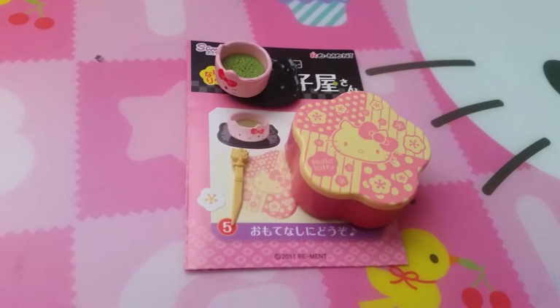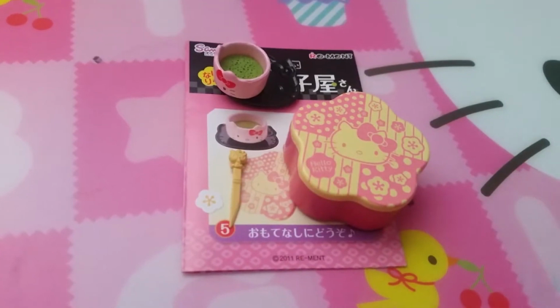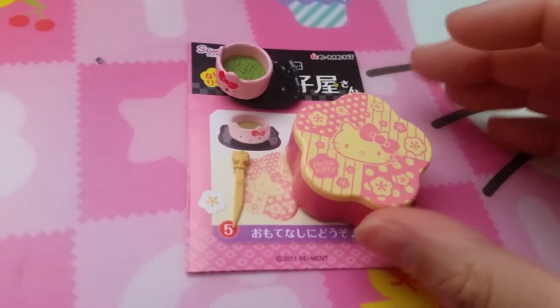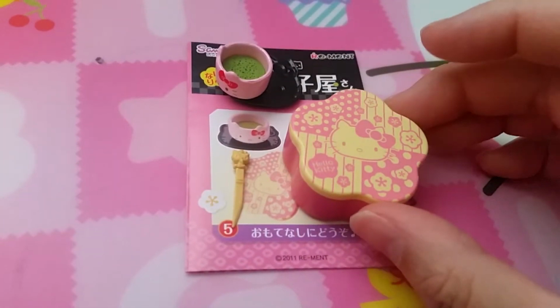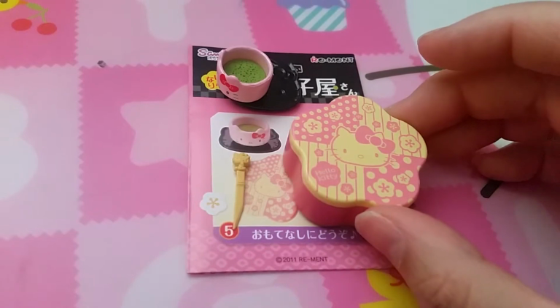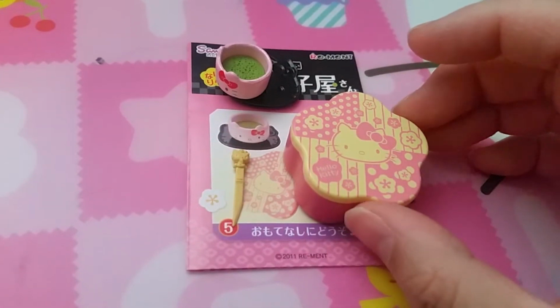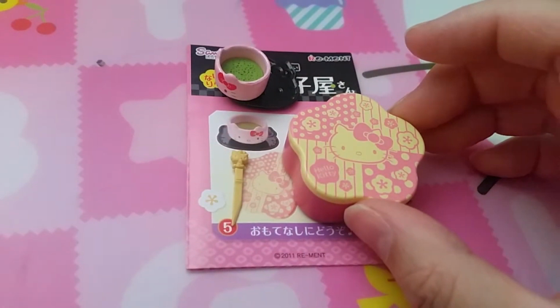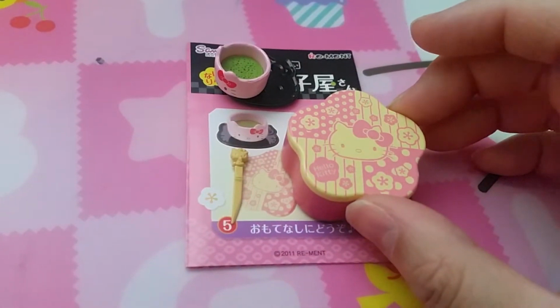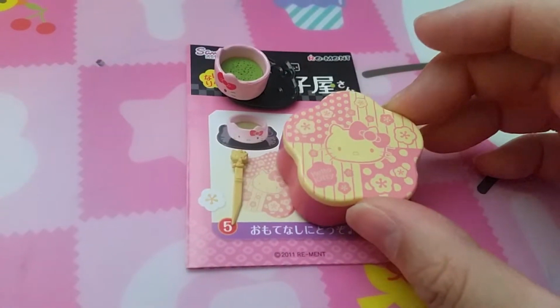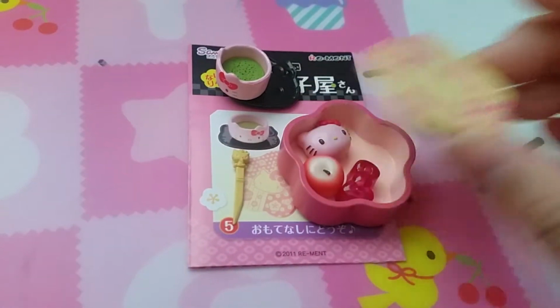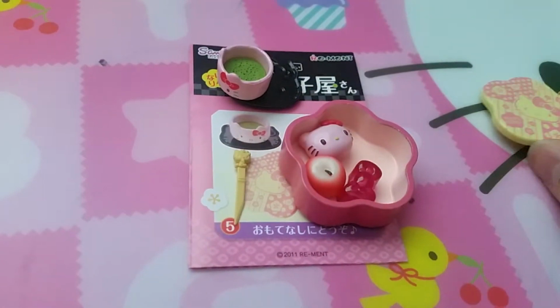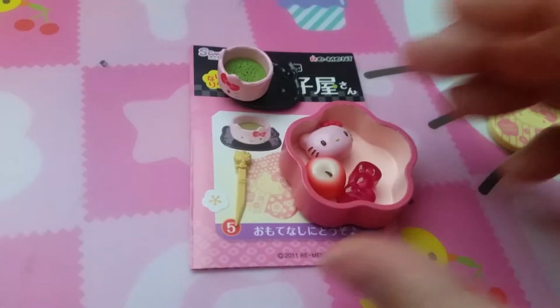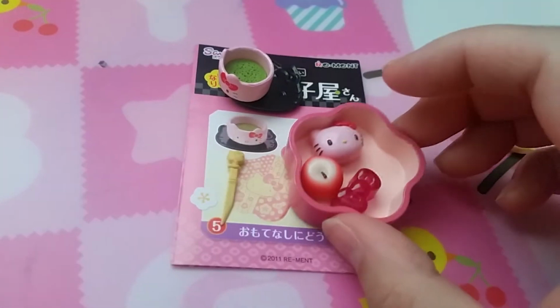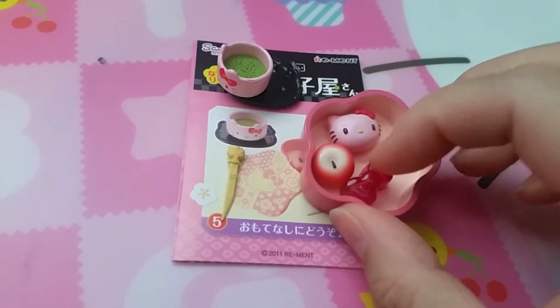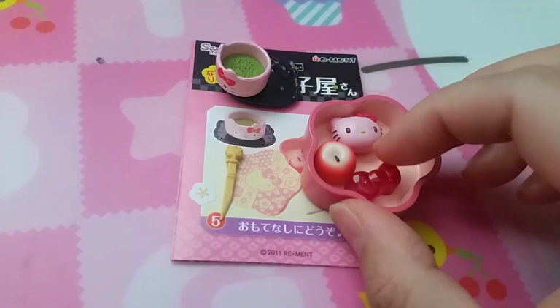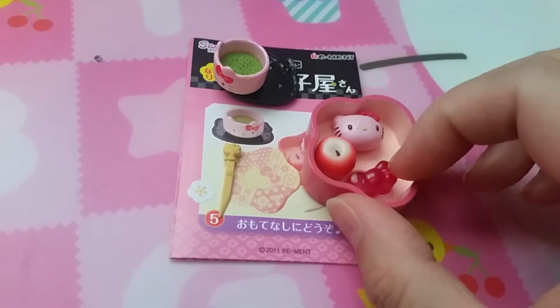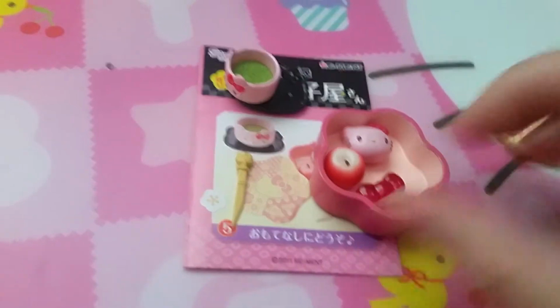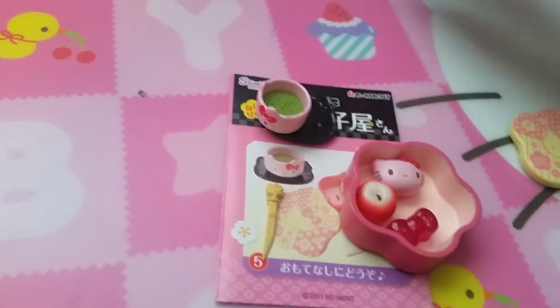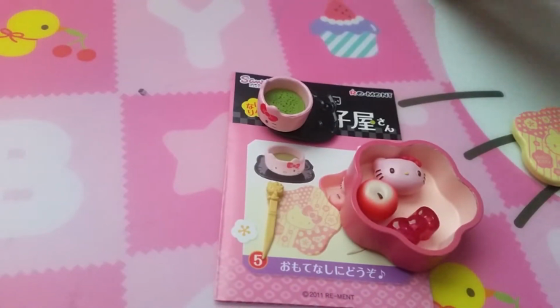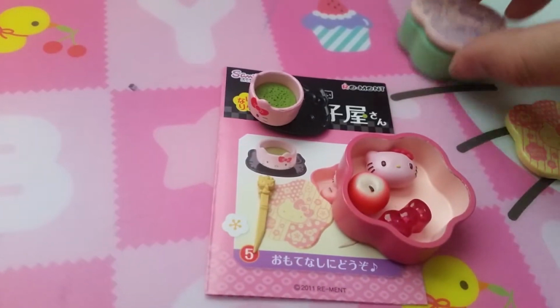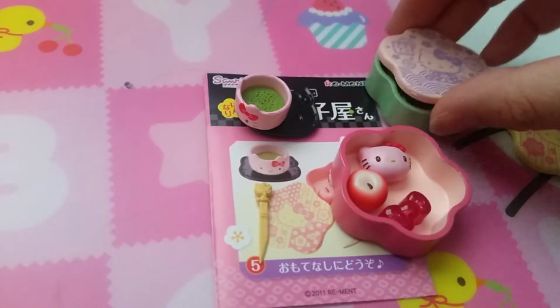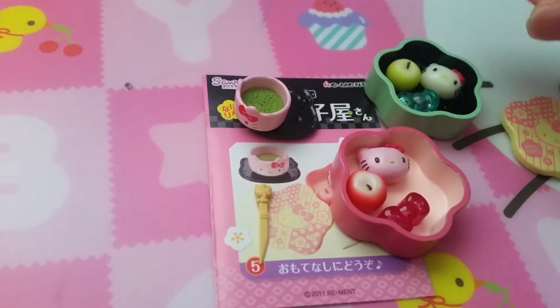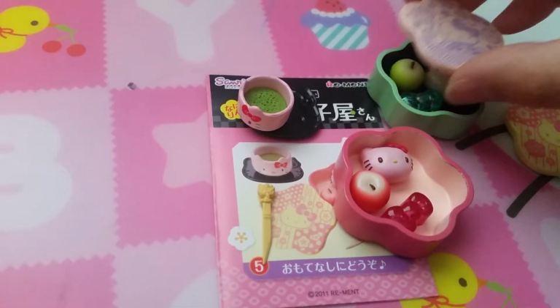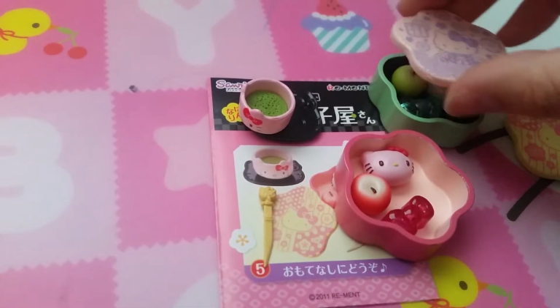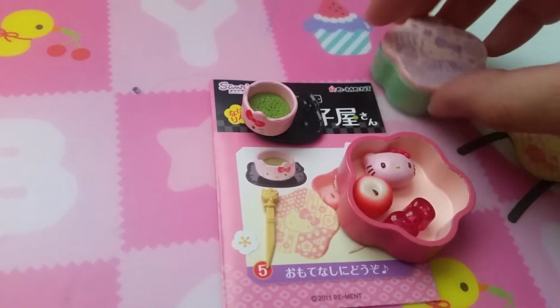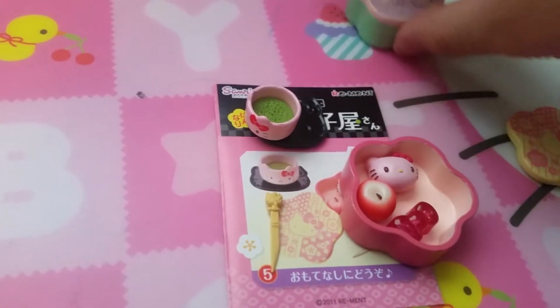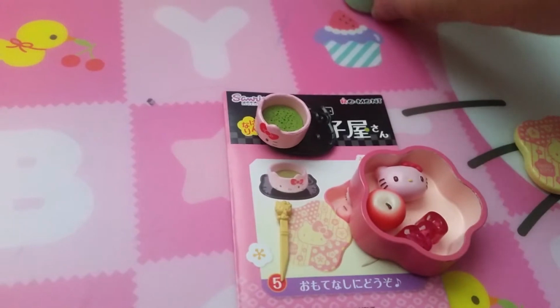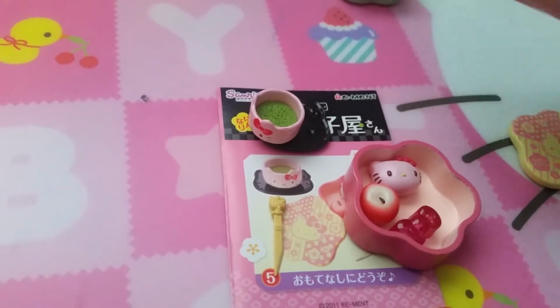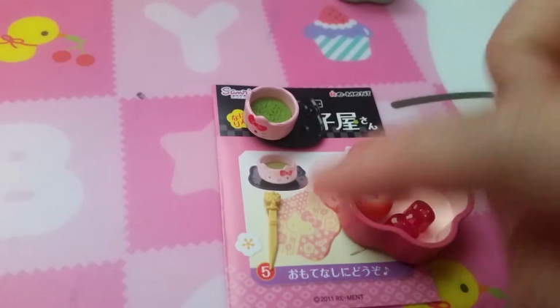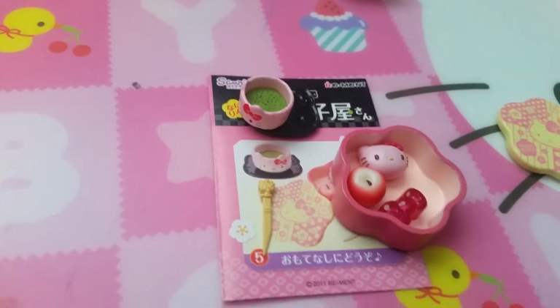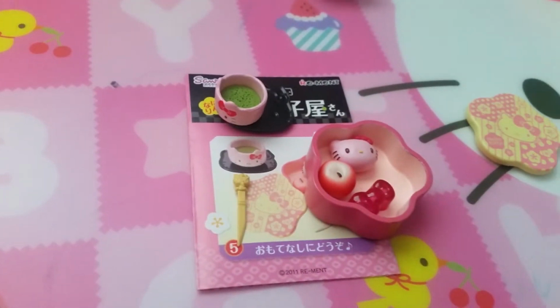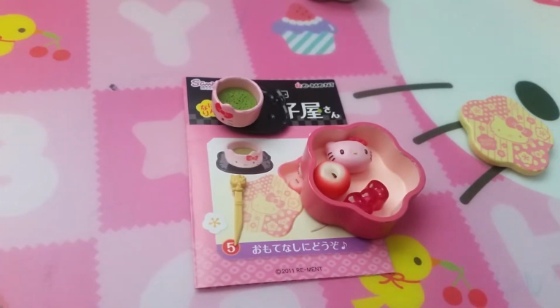Here's set five — pretty similar to set two I think. It has a box with different sweets, same sweets but just different colors. Tea and that little sweet pick.